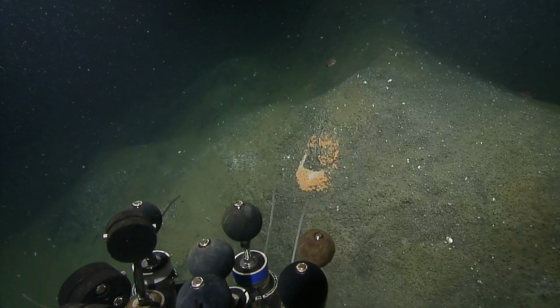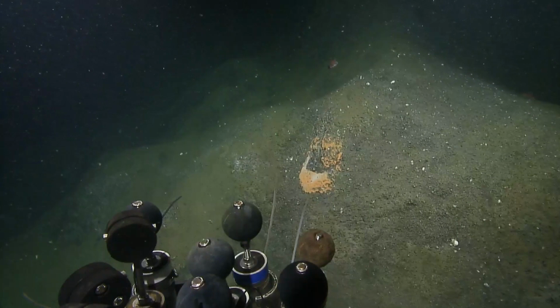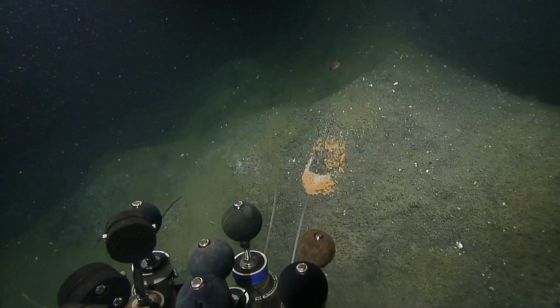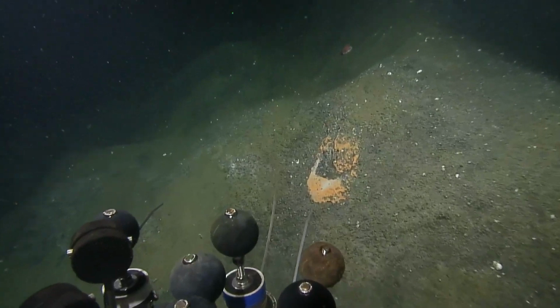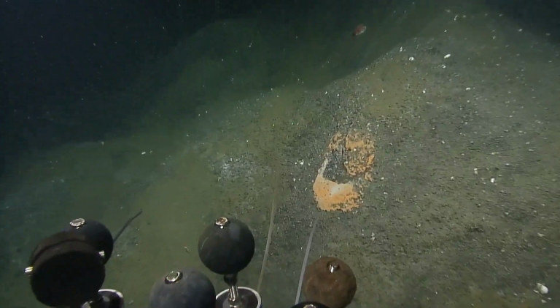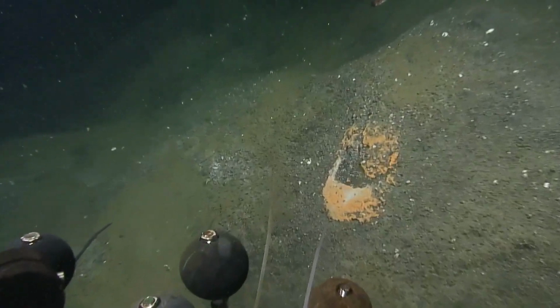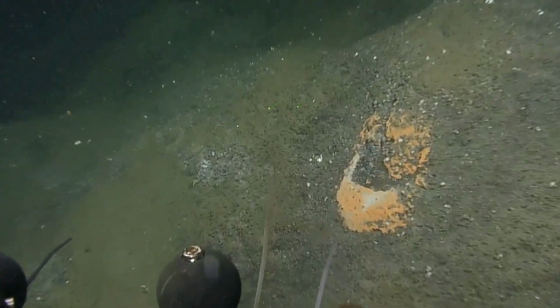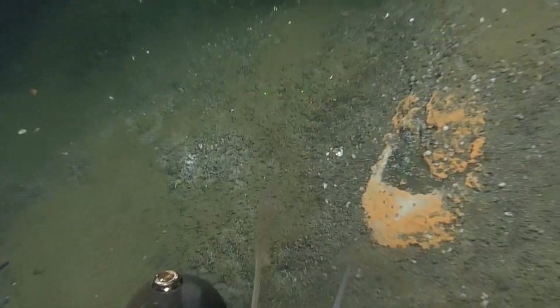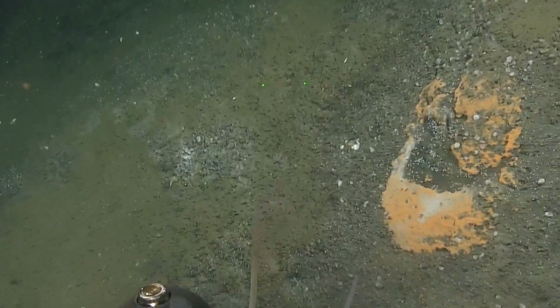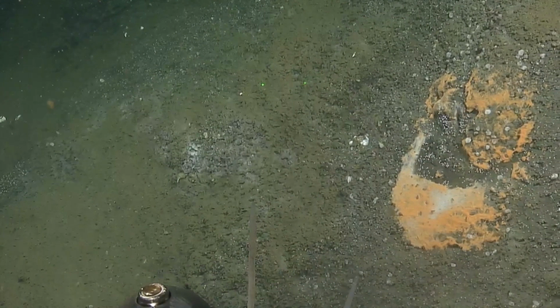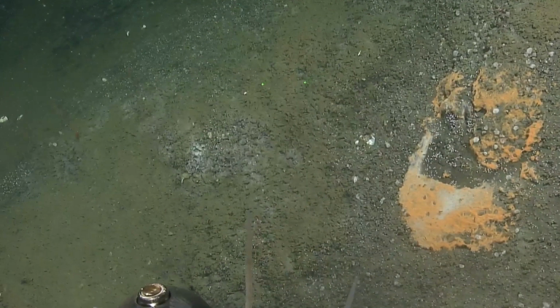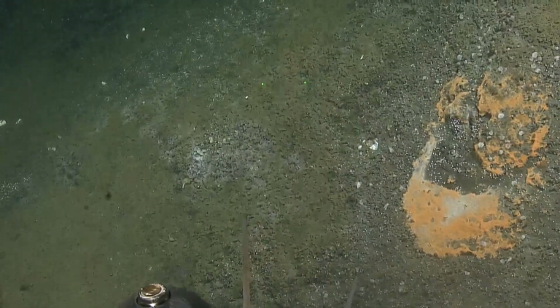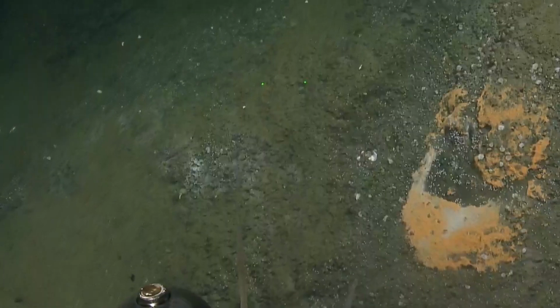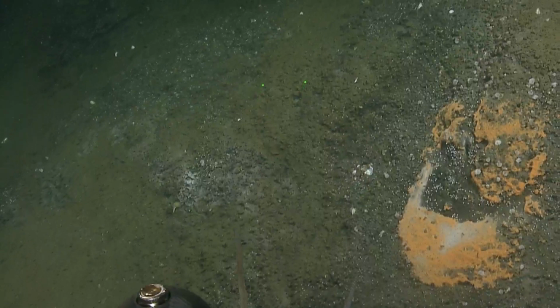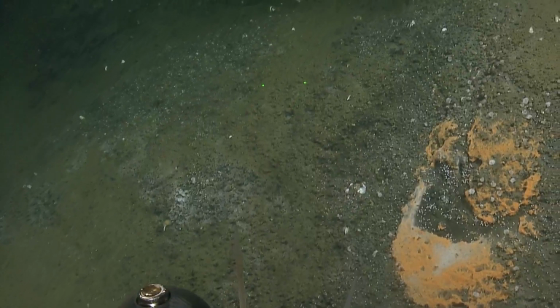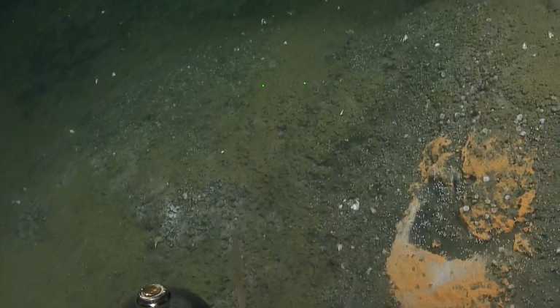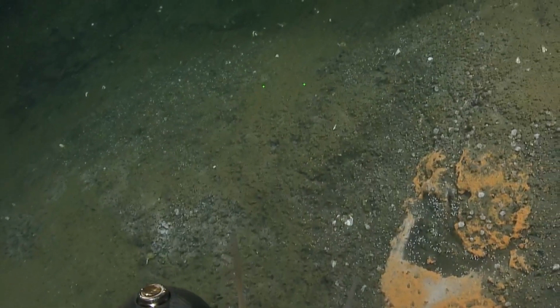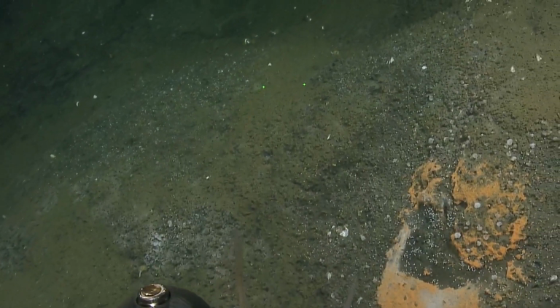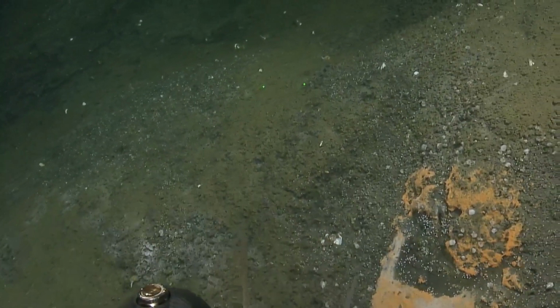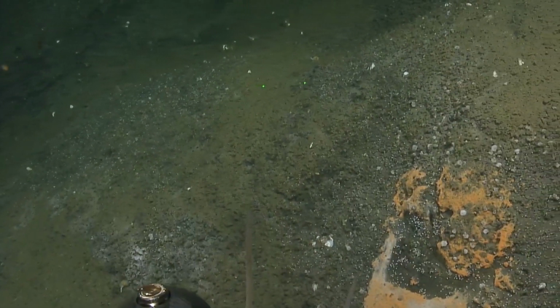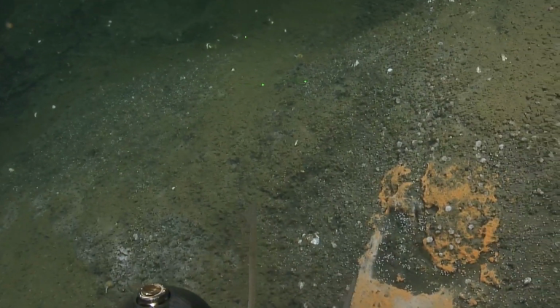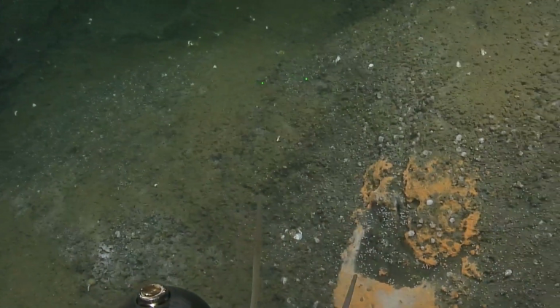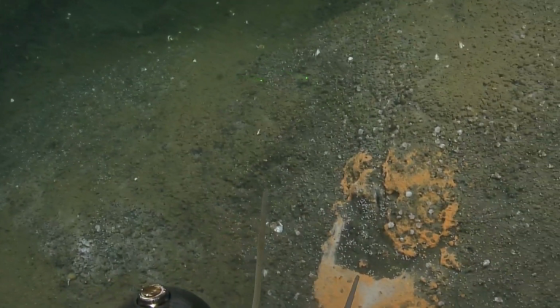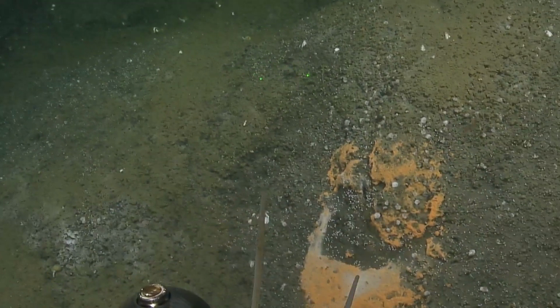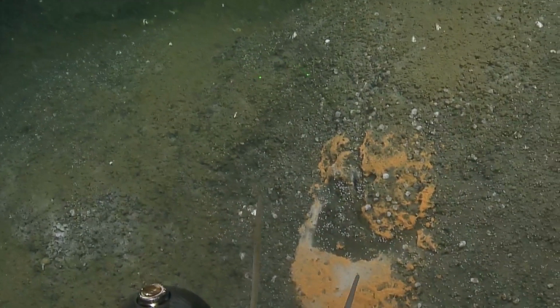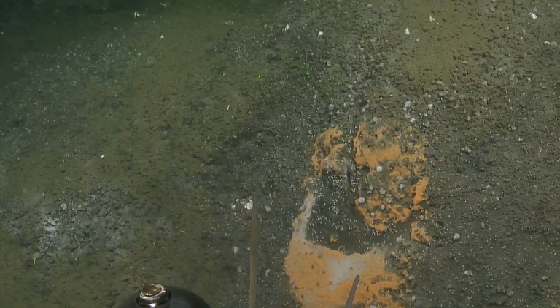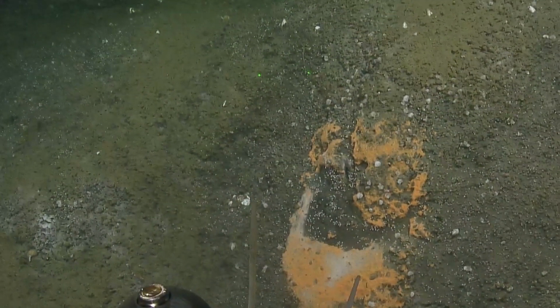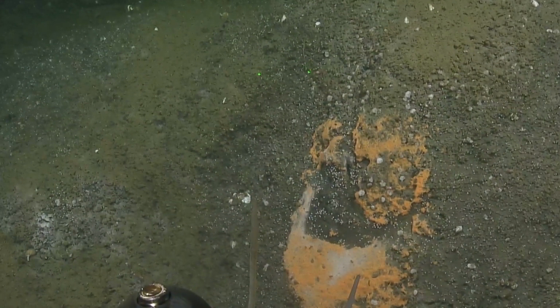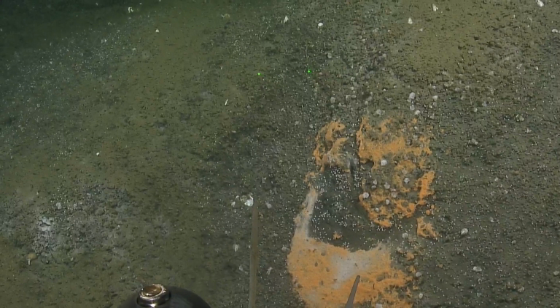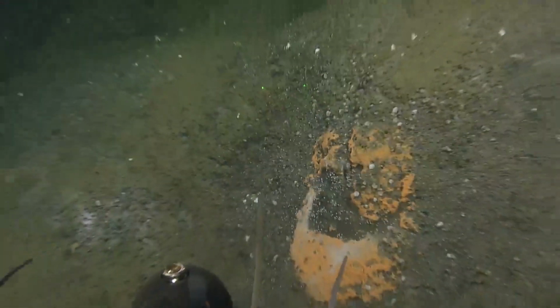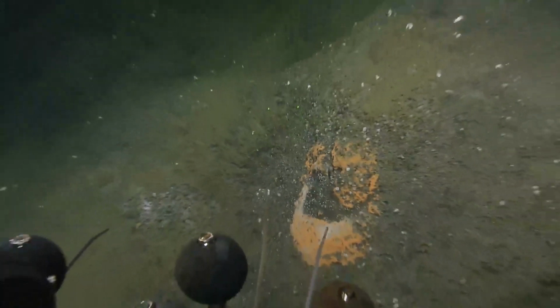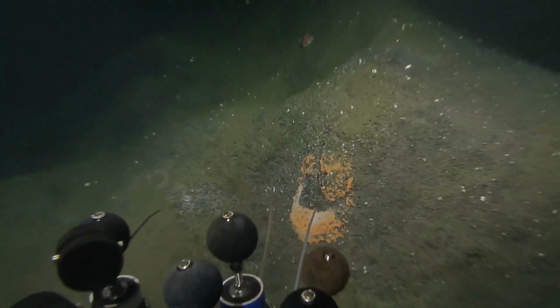Oh, that's so pretty. Yeah, we sometimes see the orange mat, and there's been some hypothesis in the literature that heavier hydrocarbons can lead to the orange mat.